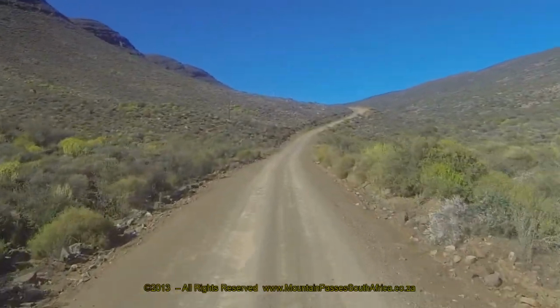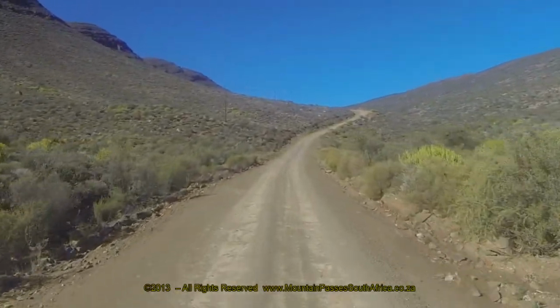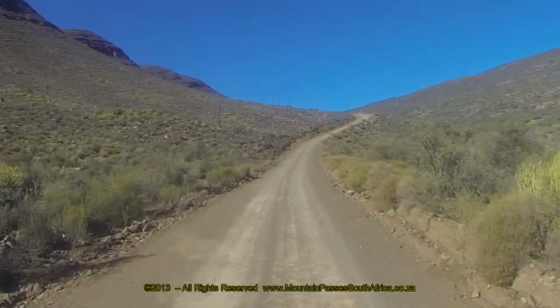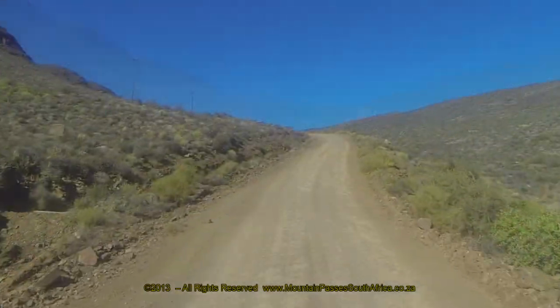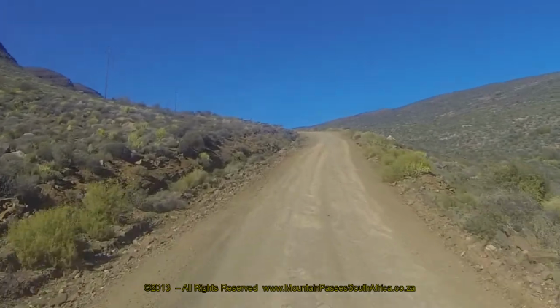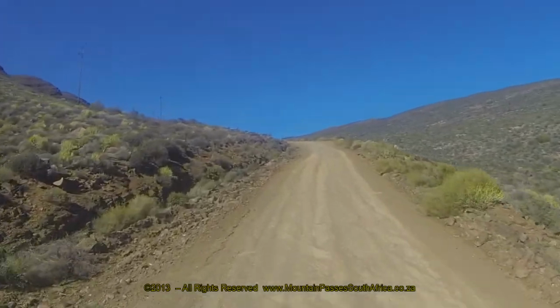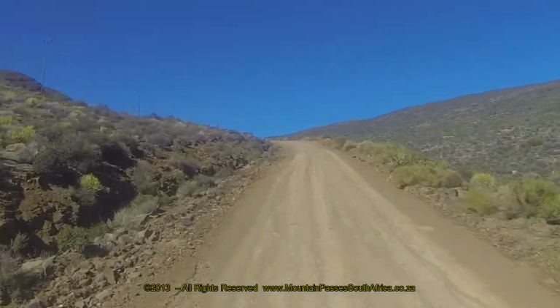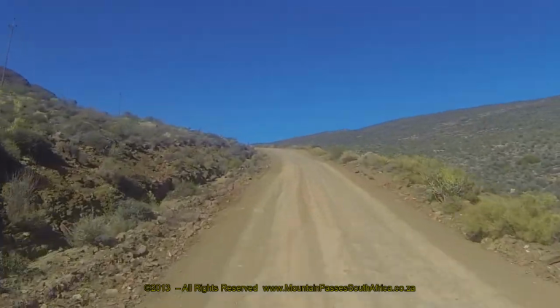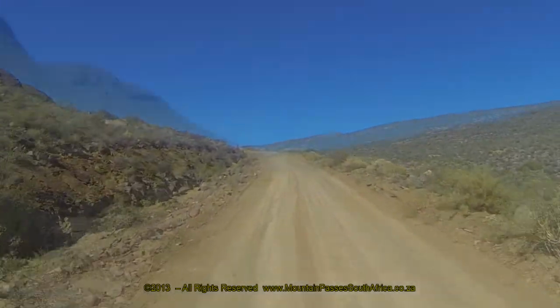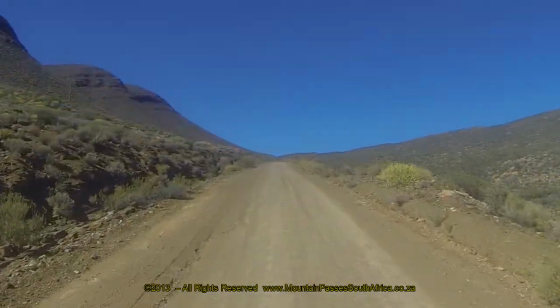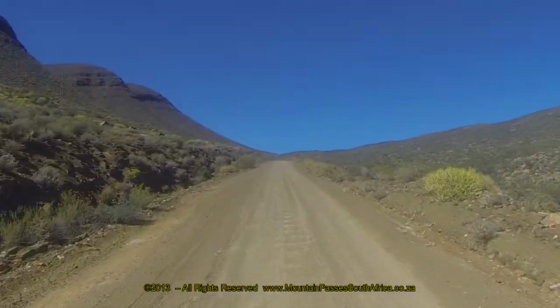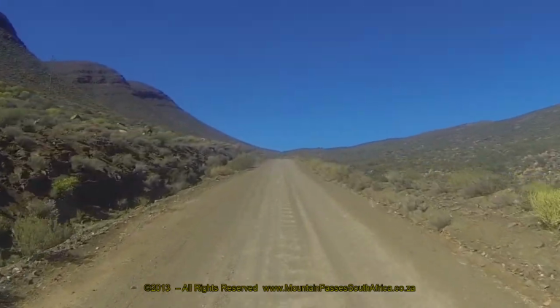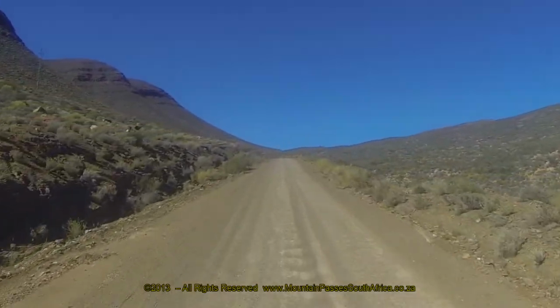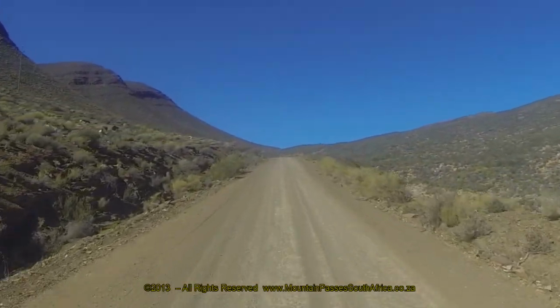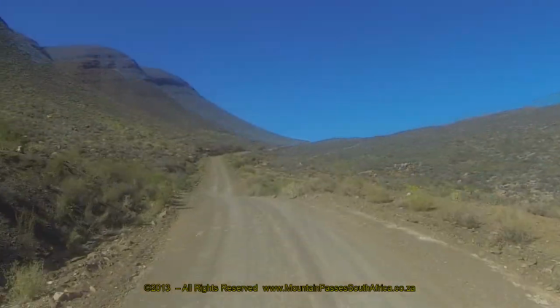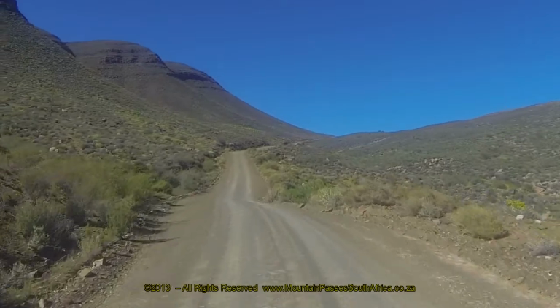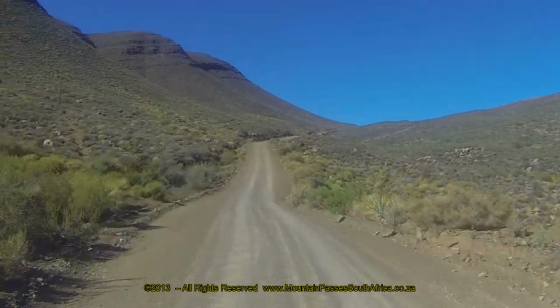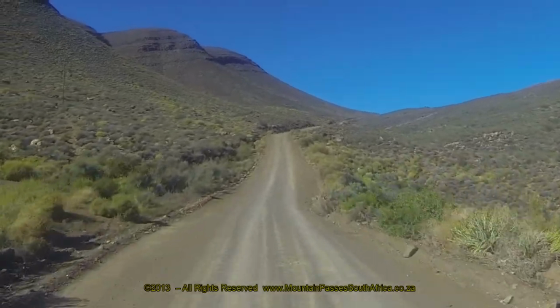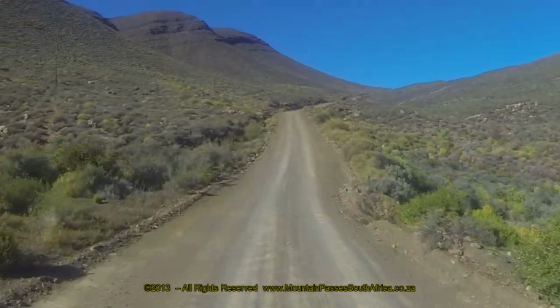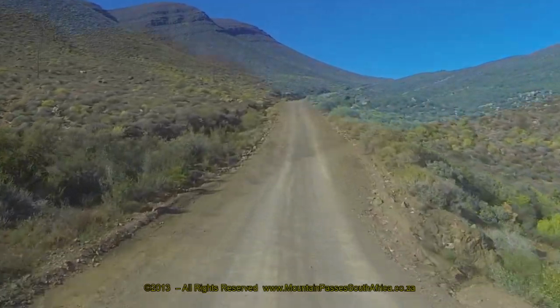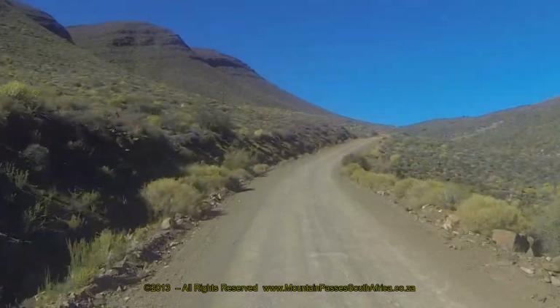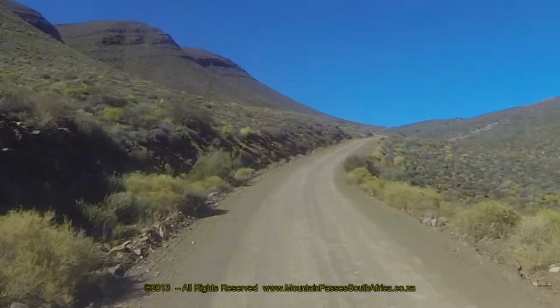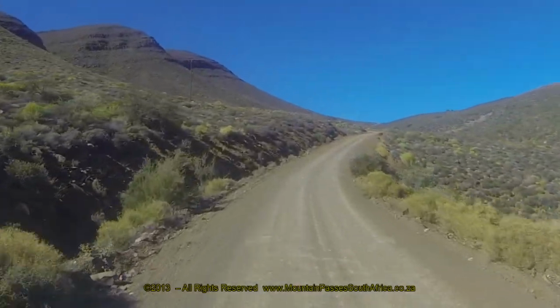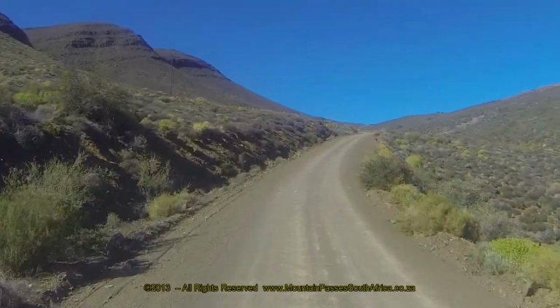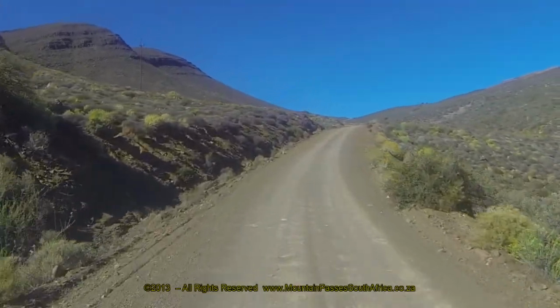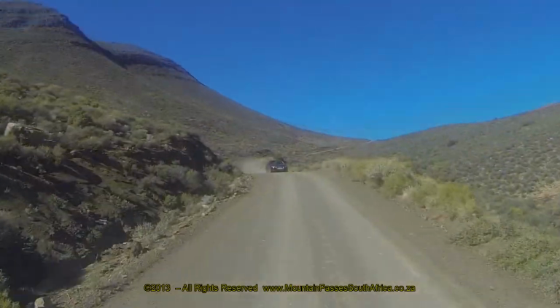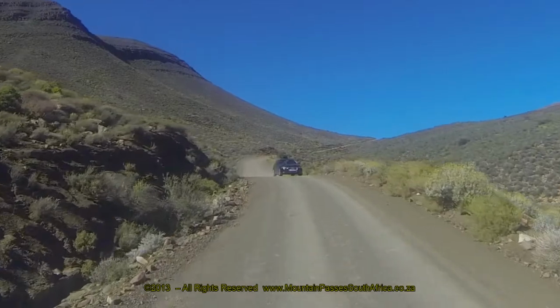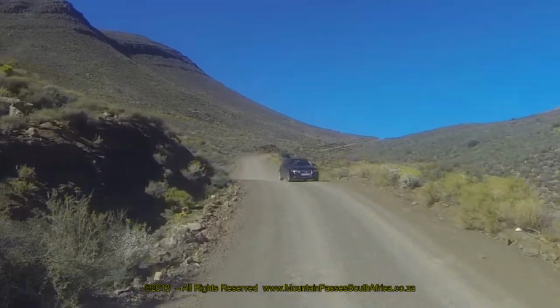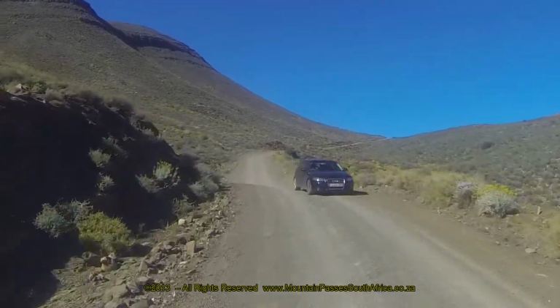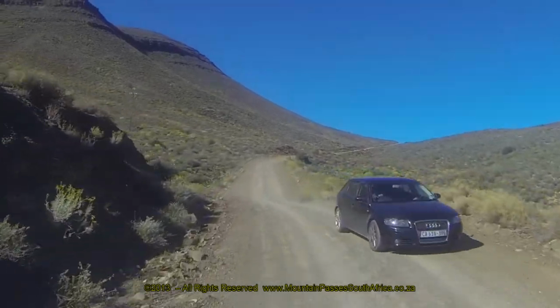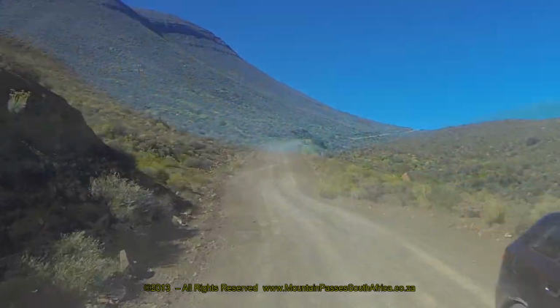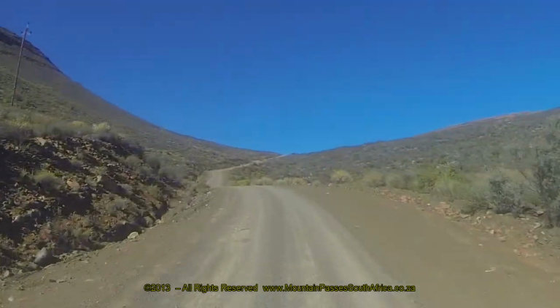The Cederberg is hugely popular with nature lovers and attracts hikers, rock climbers, botanists, campers, whitewater rafters, off-road cyclists, 4x4 enthusiasts, and astronomers.